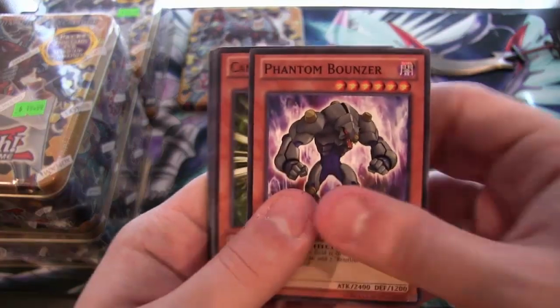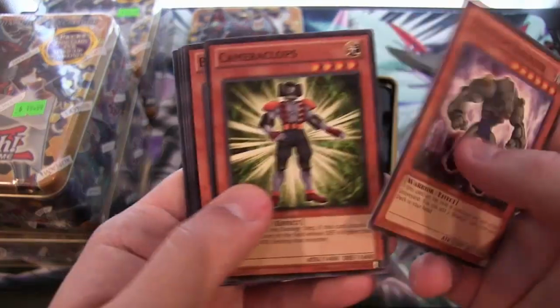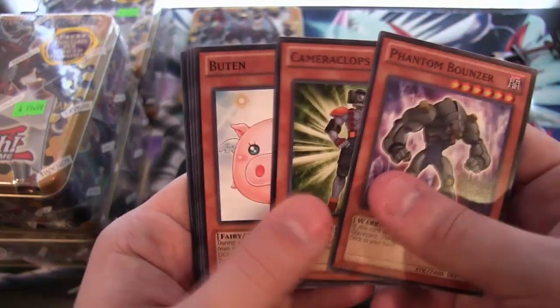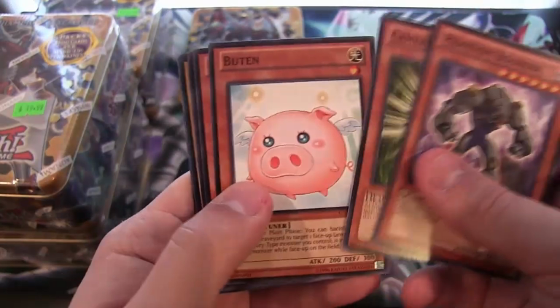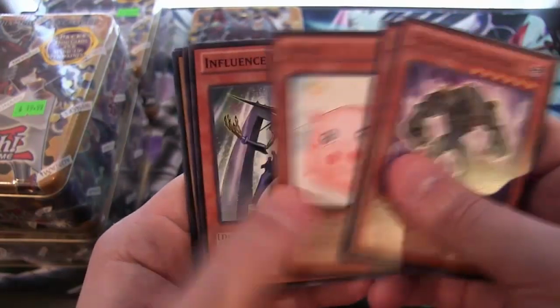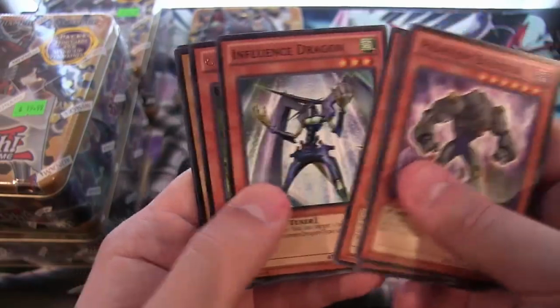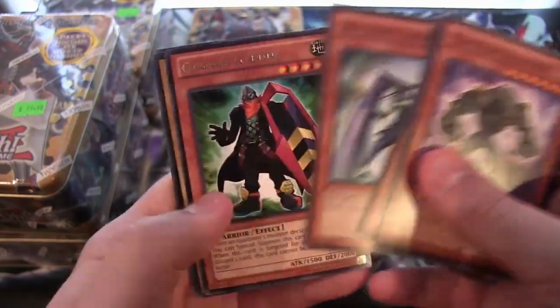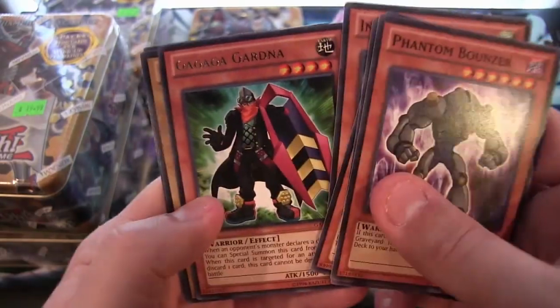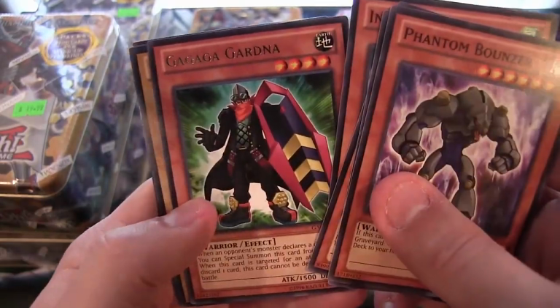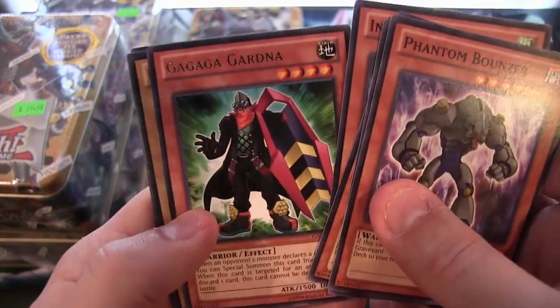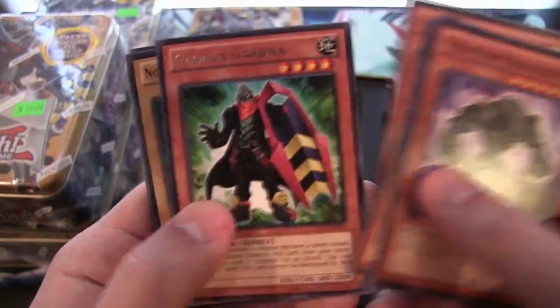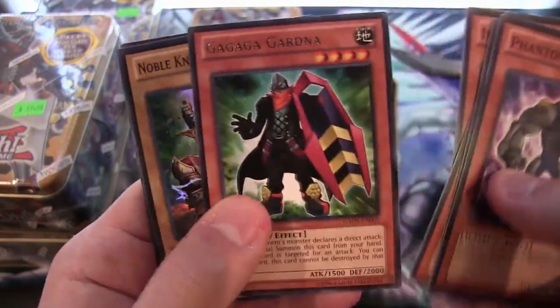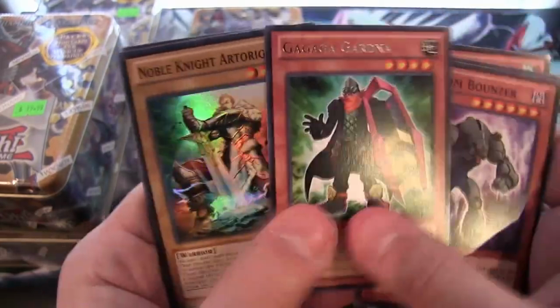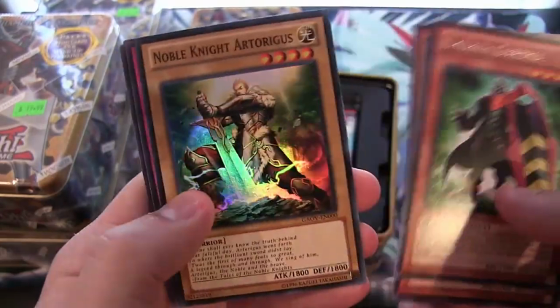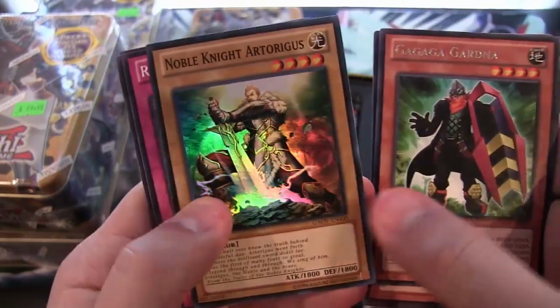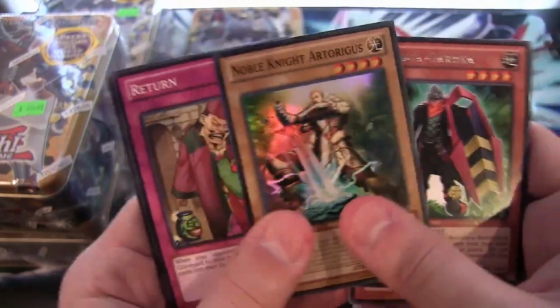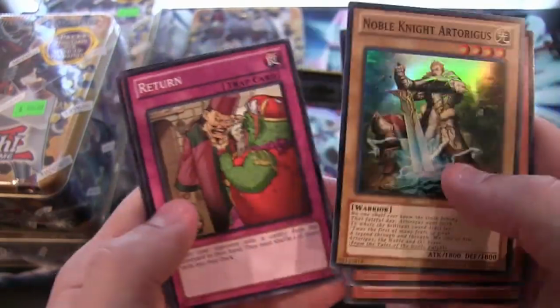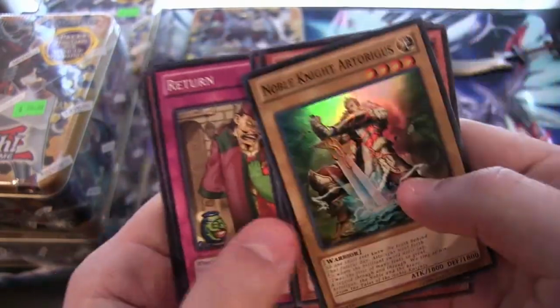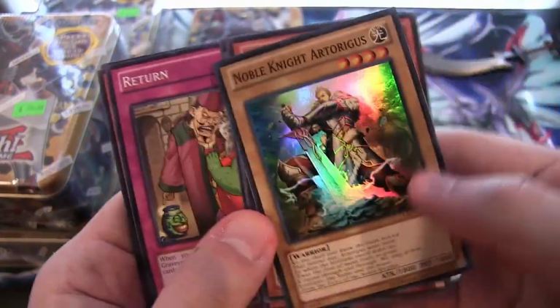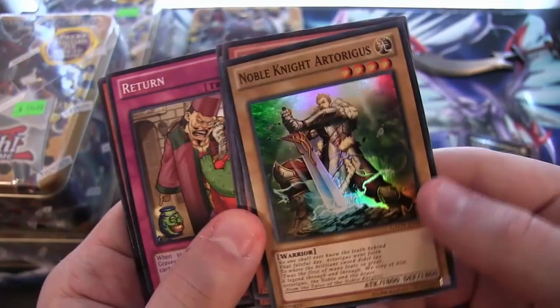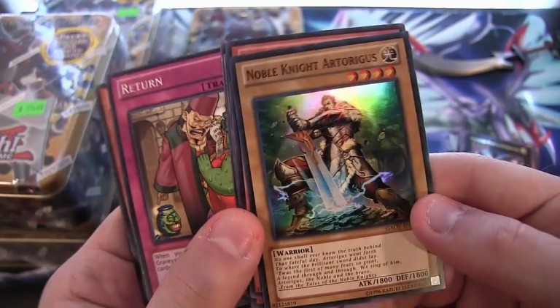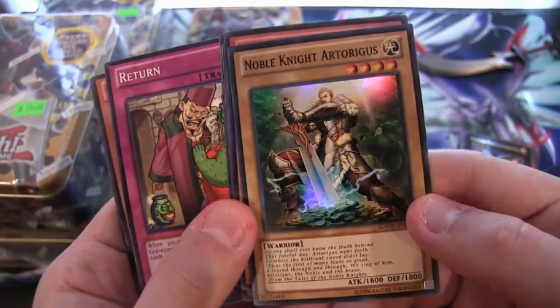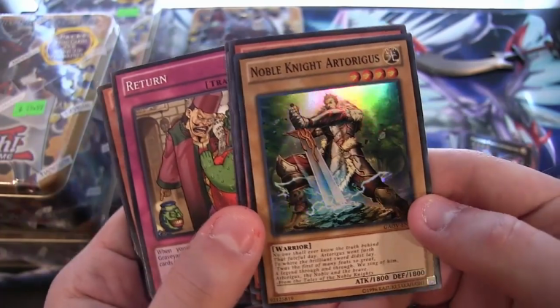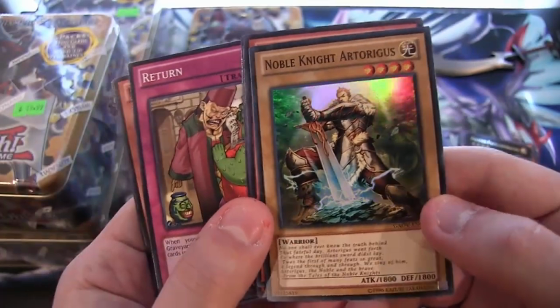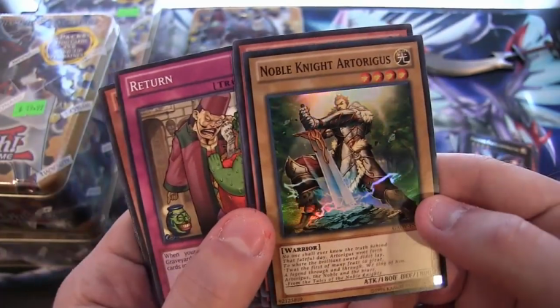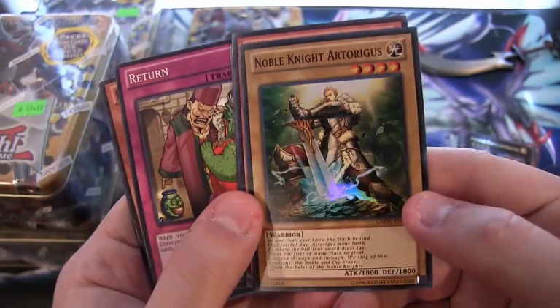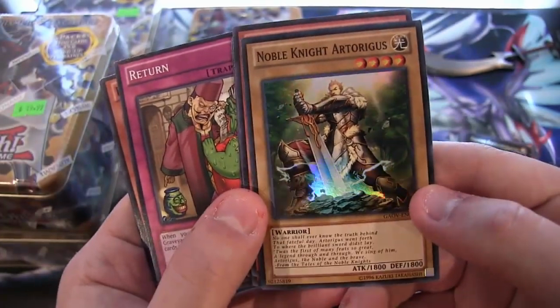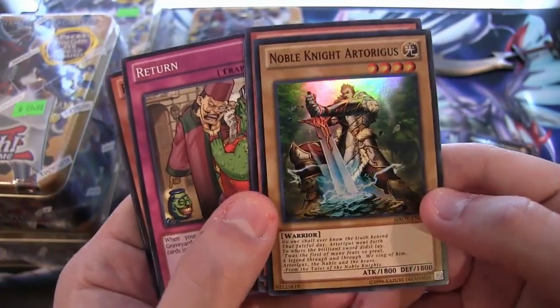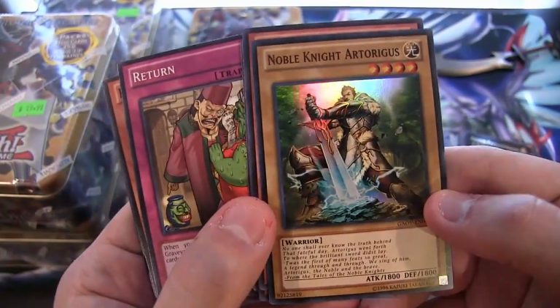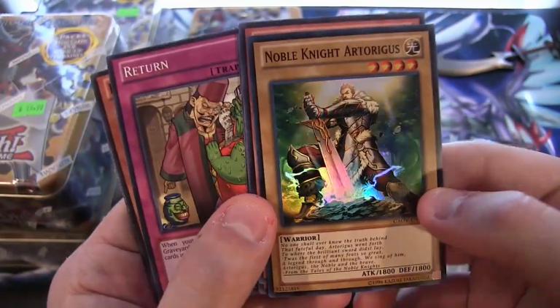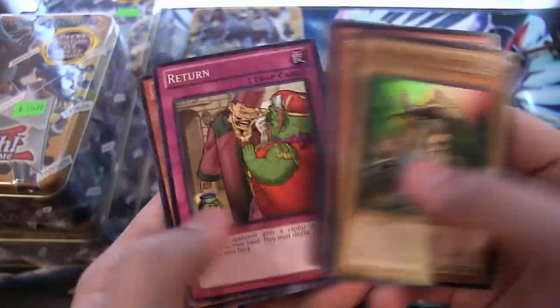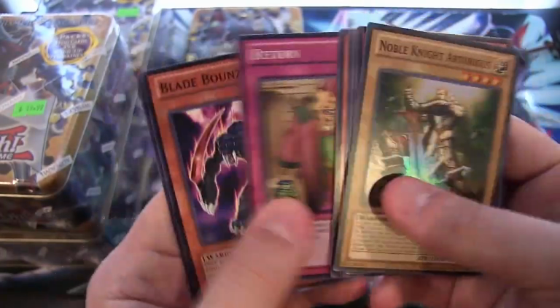We have more Bouncer cards. Phantom Bouncer and Gaga Gardner. And Noble Knight Artoragus — that looks pretty cool actually, I like Artoragus so I don't mind getting one of those. Super rare from its pack, so that's pretty neat.